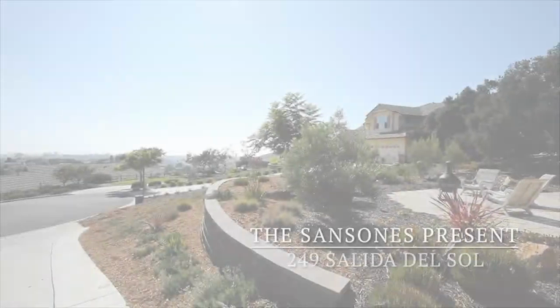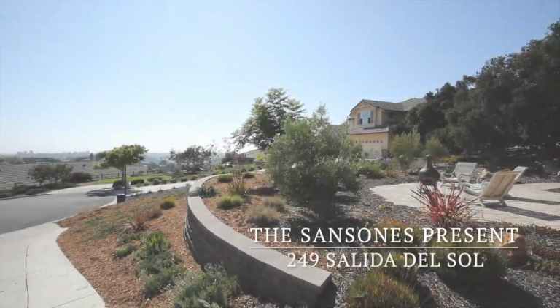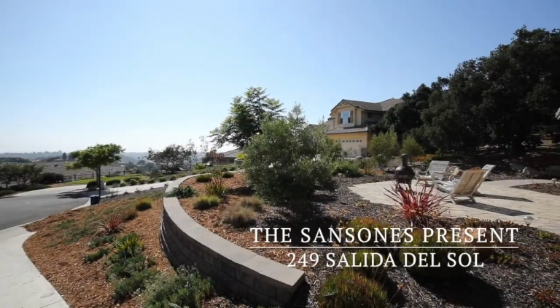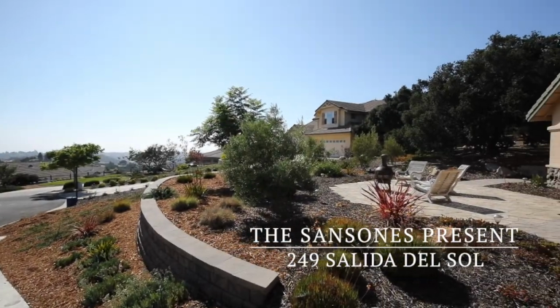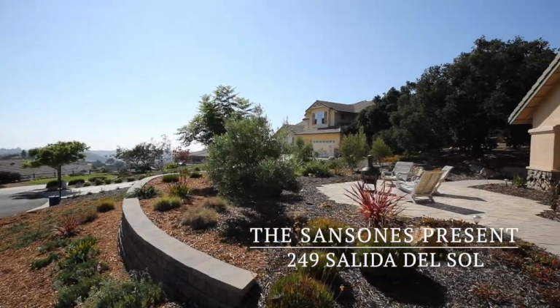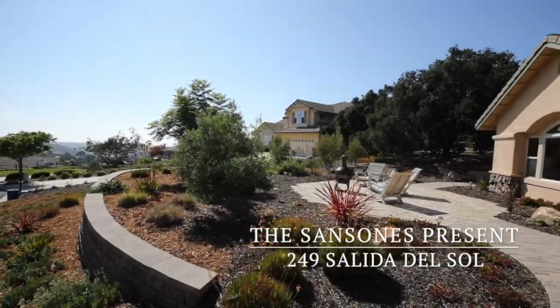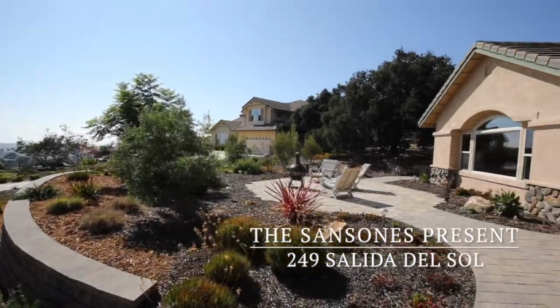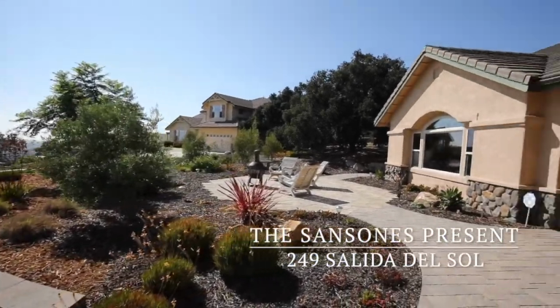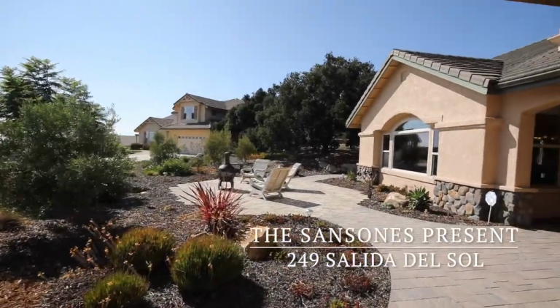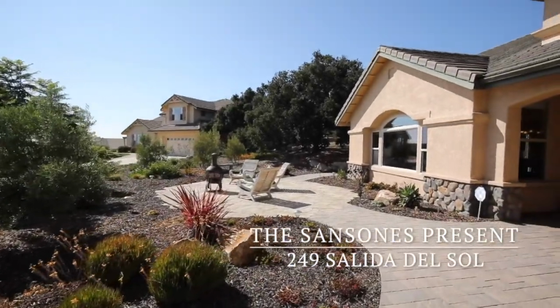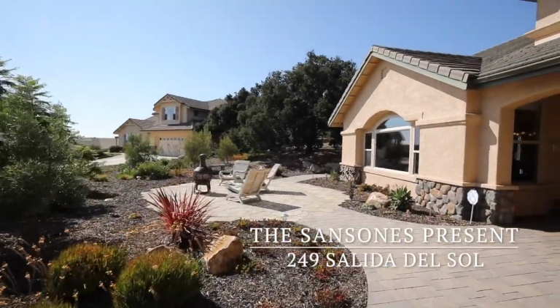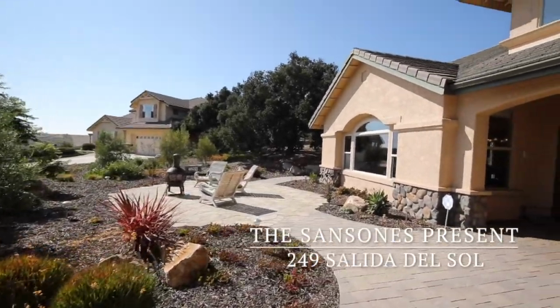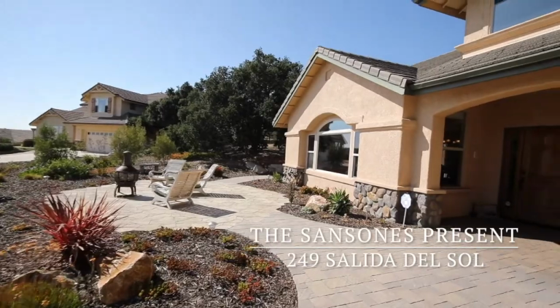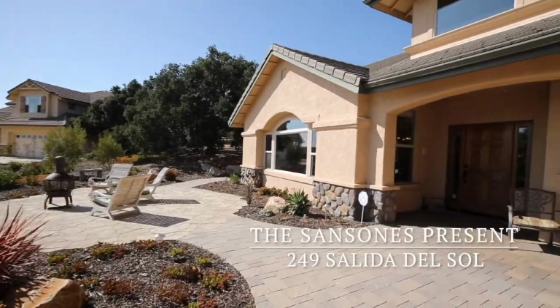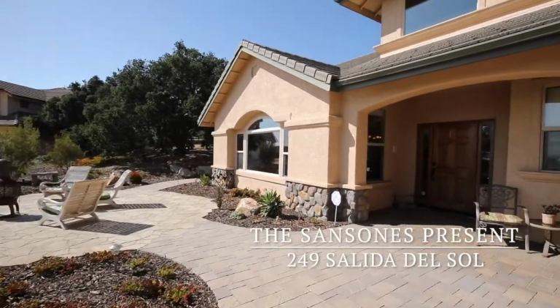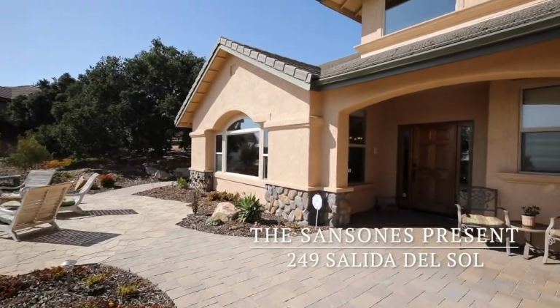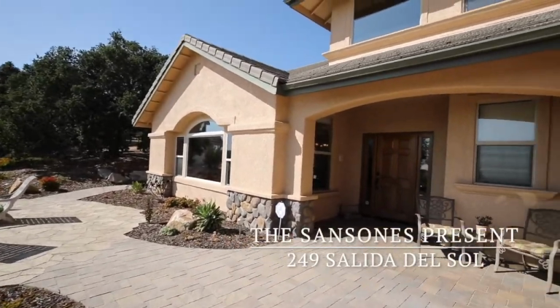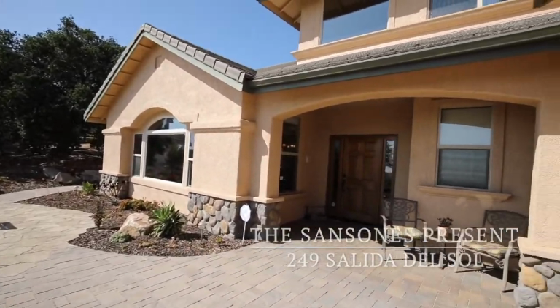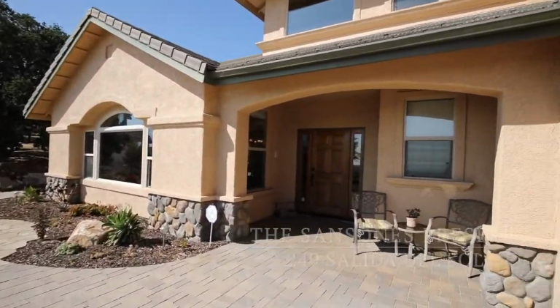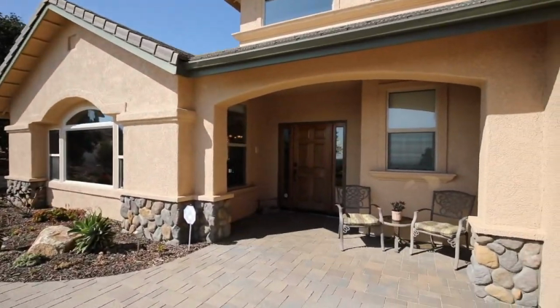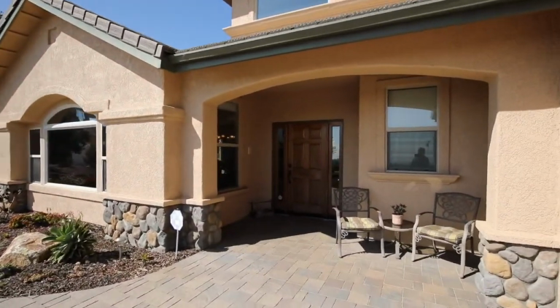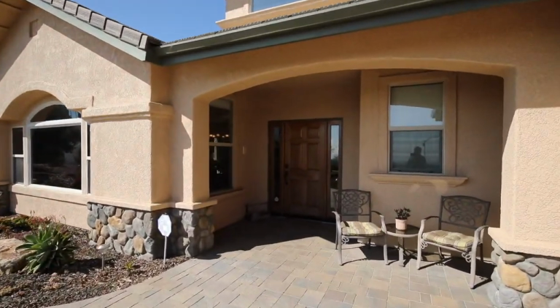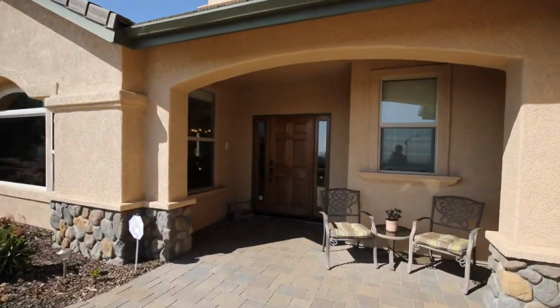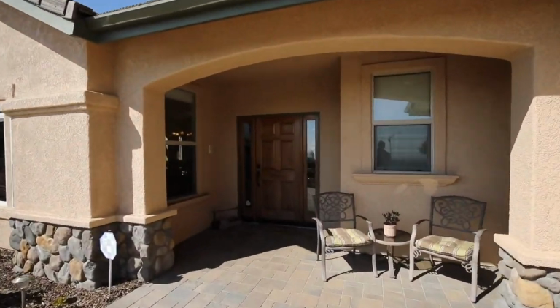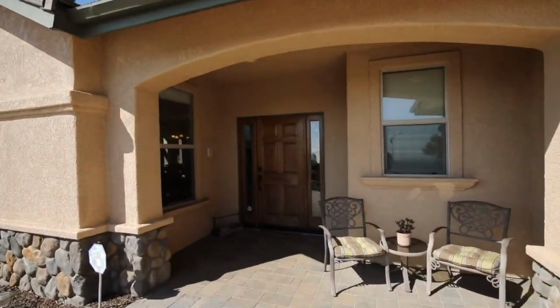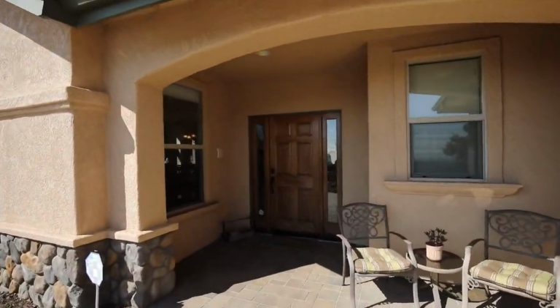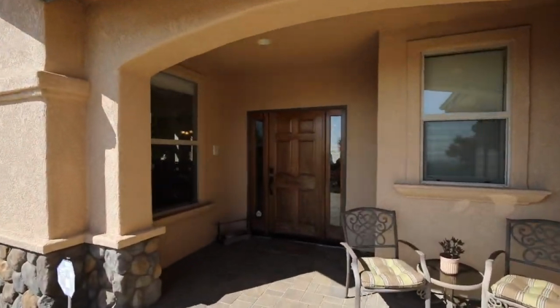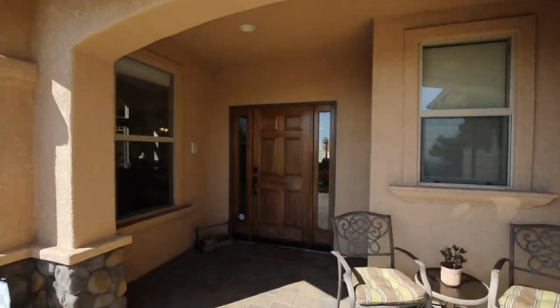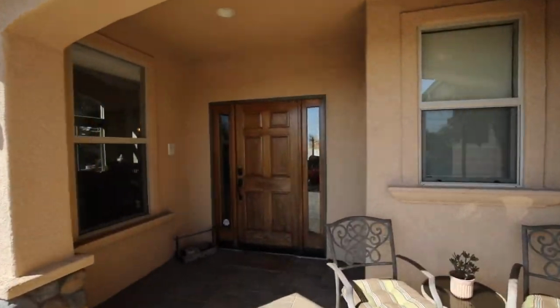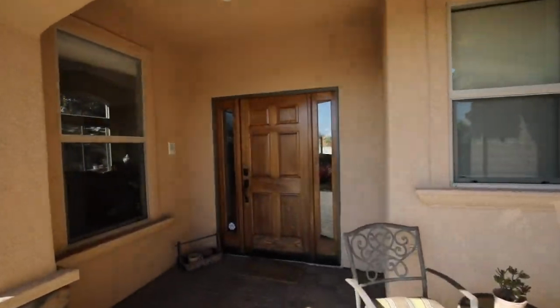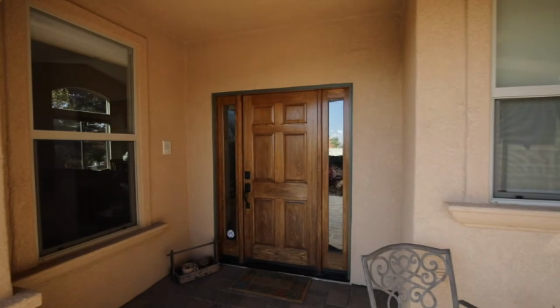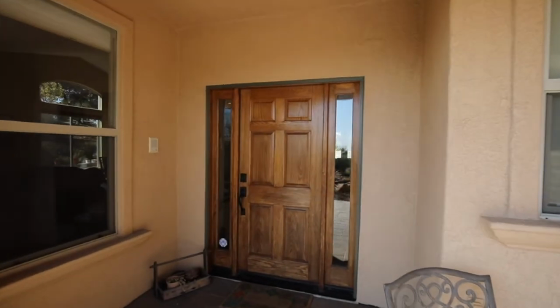Welcome to 249 Salida del Sol in Arroyo Grande. This home is situated in the elite Highlands neighborhood.